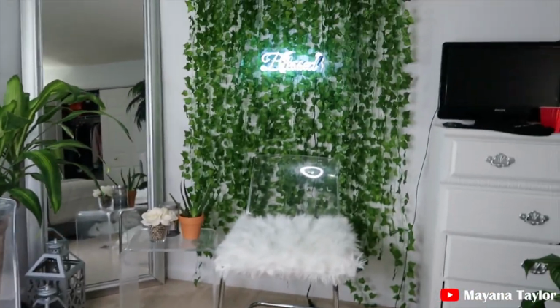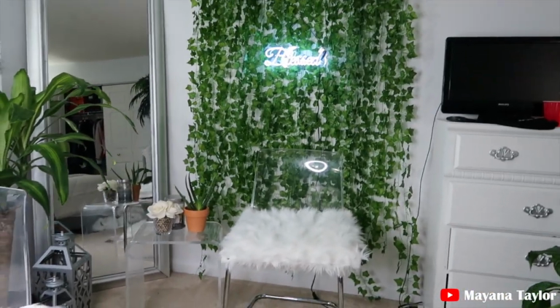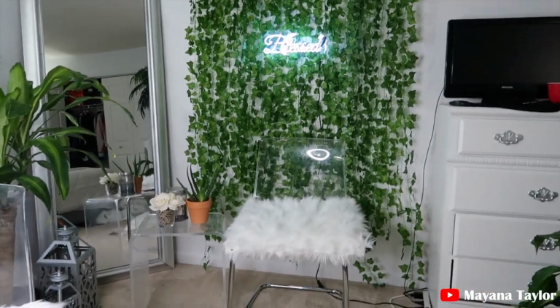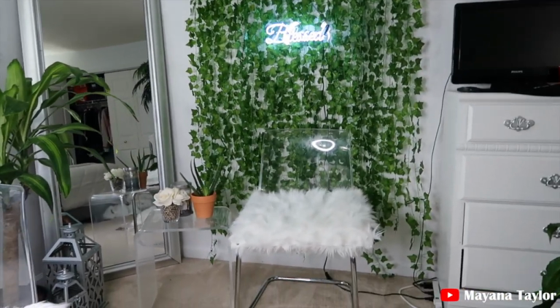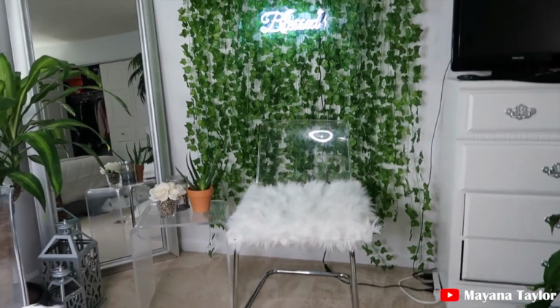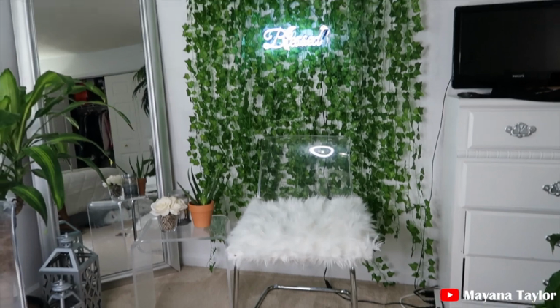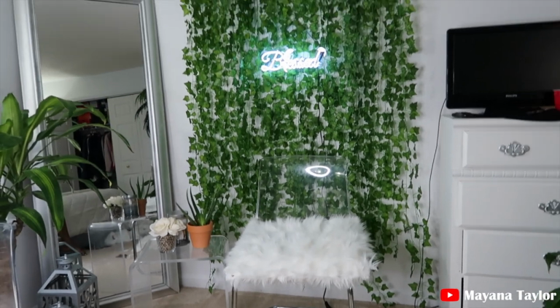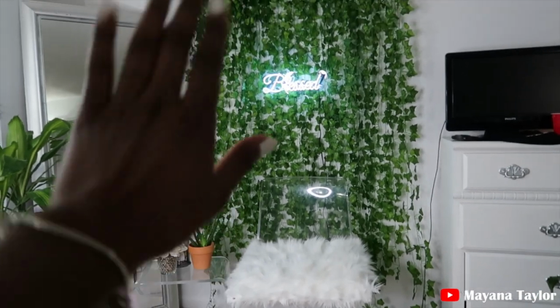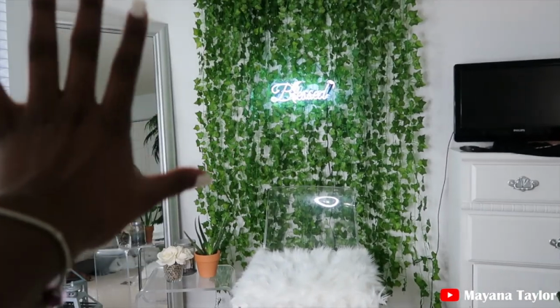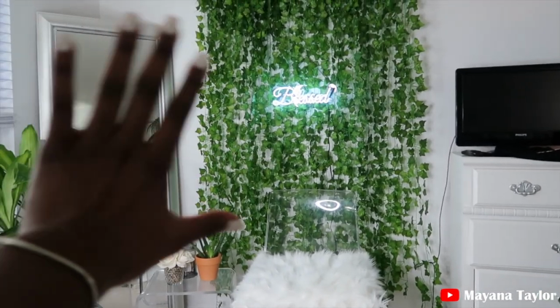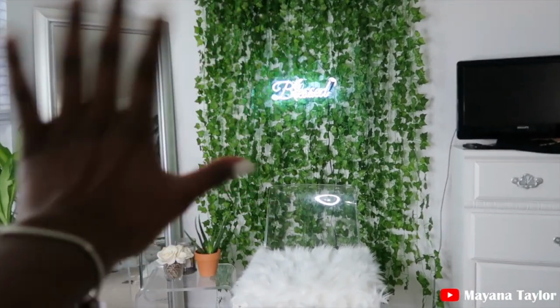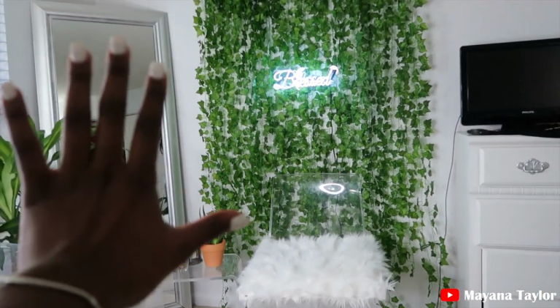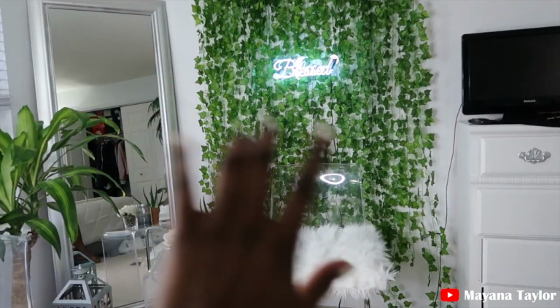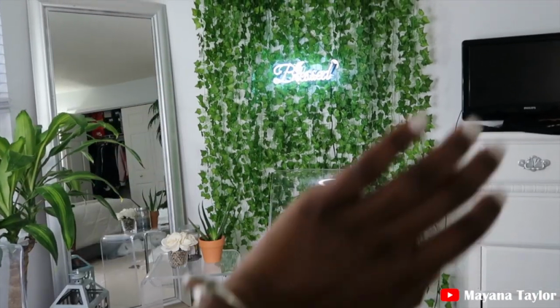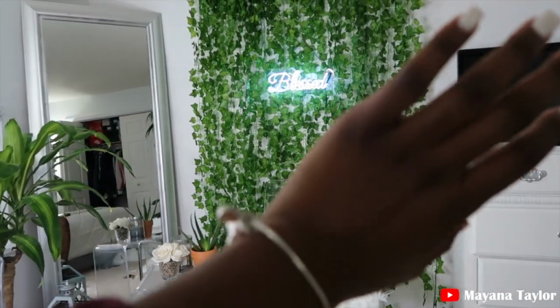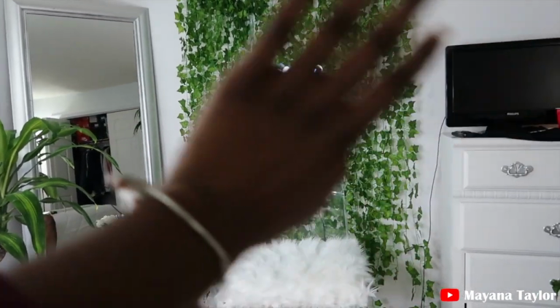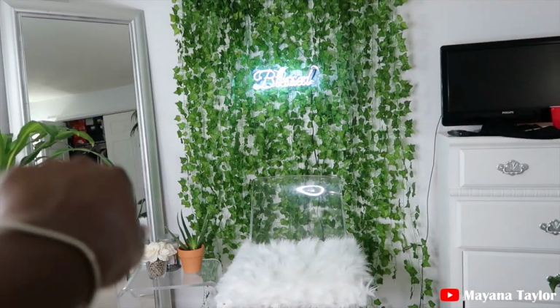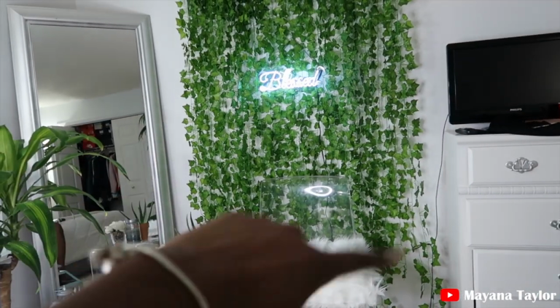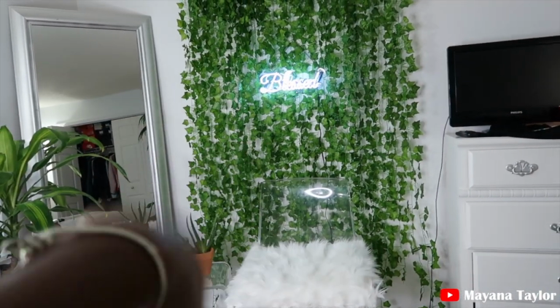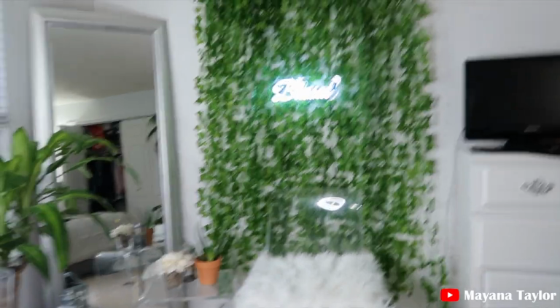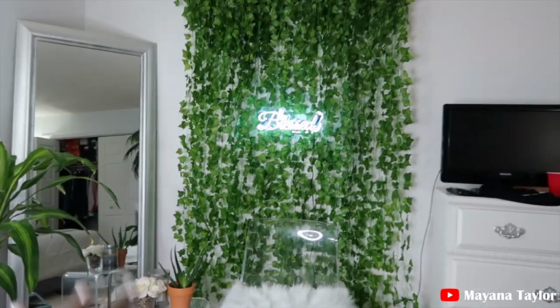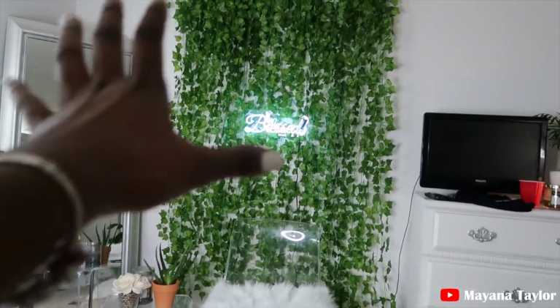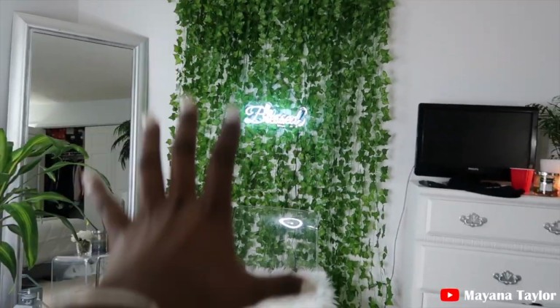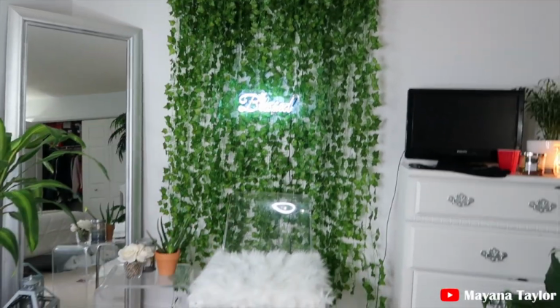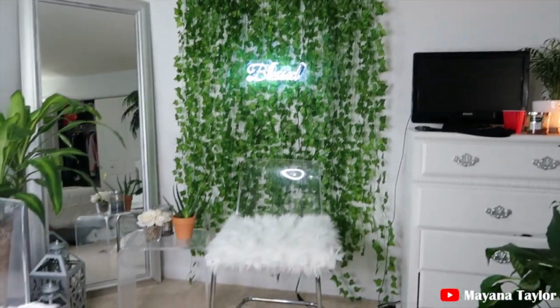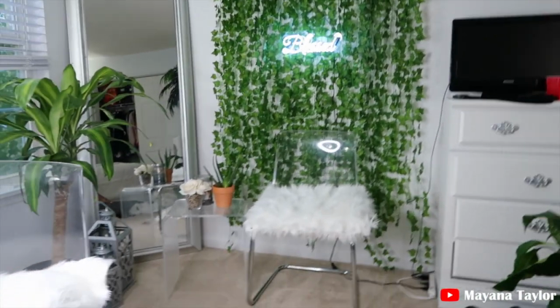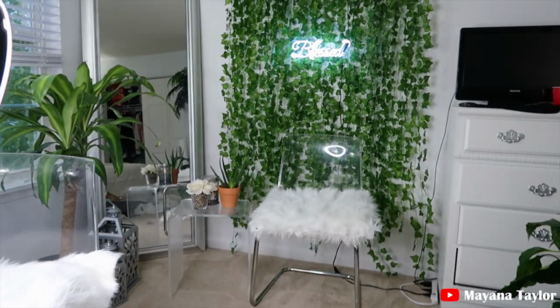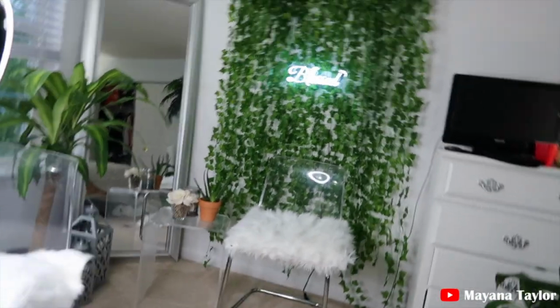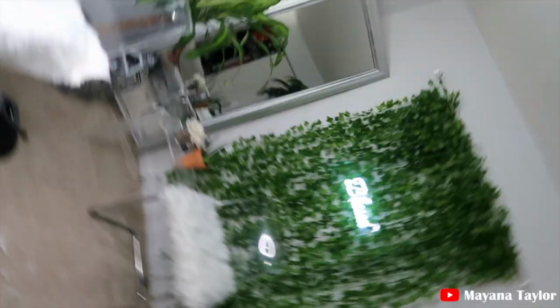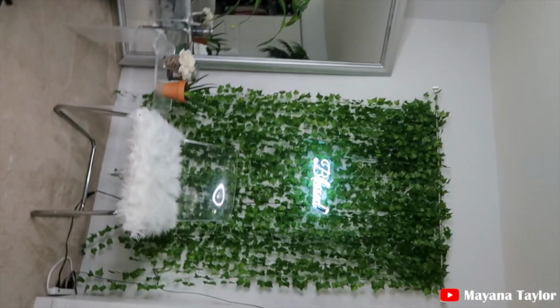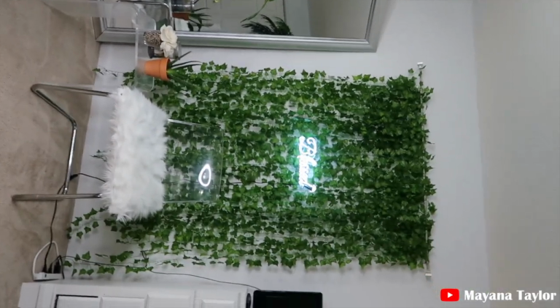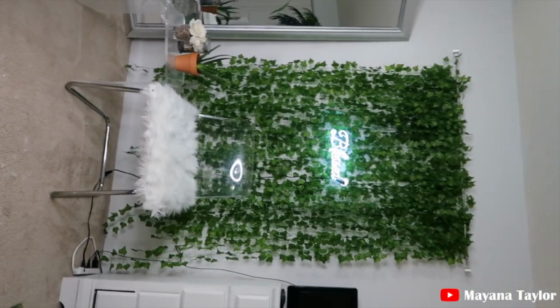If you guys are interested in this backdrop, I will link that video below on how to make the little vine background. But this is how everything turned out.